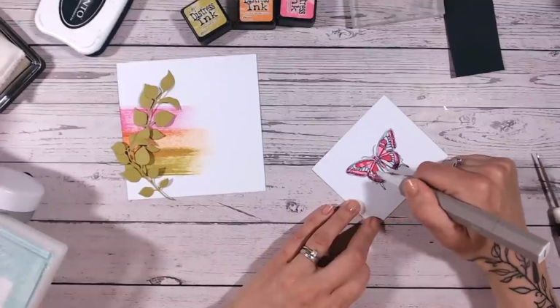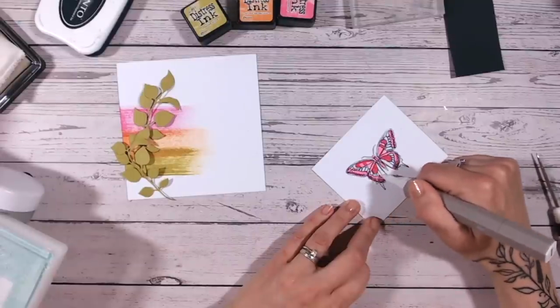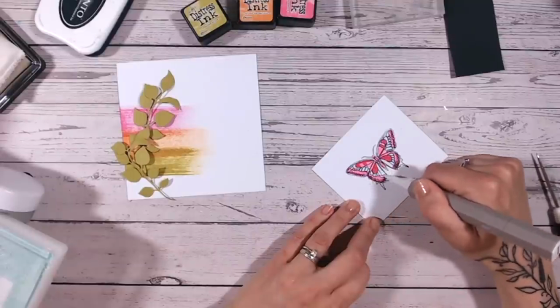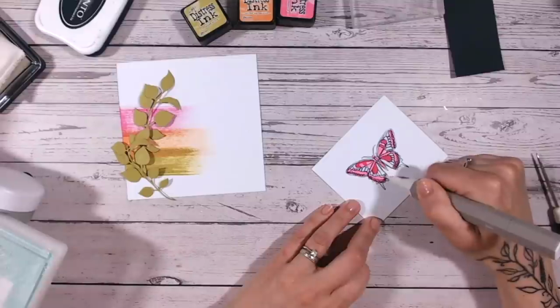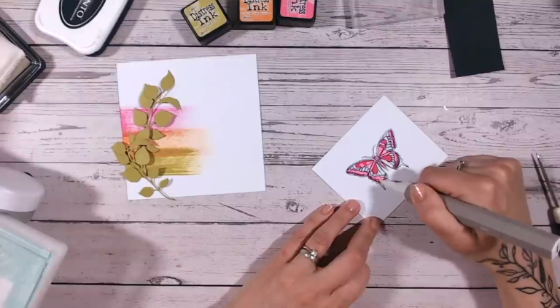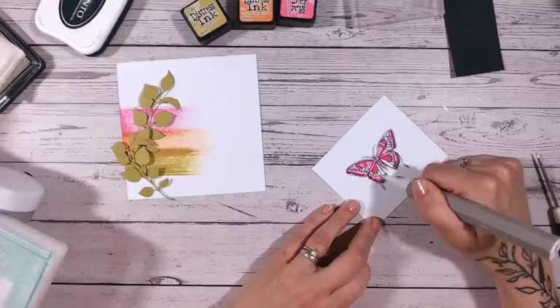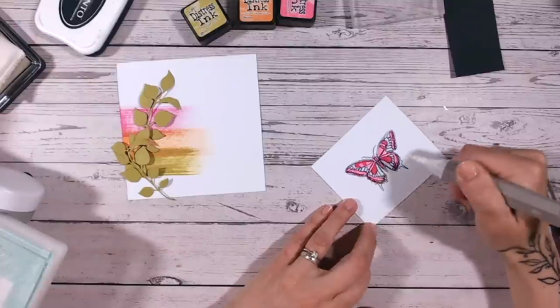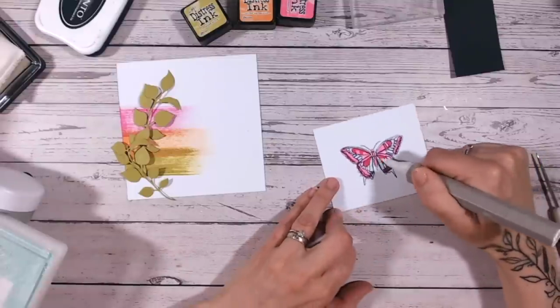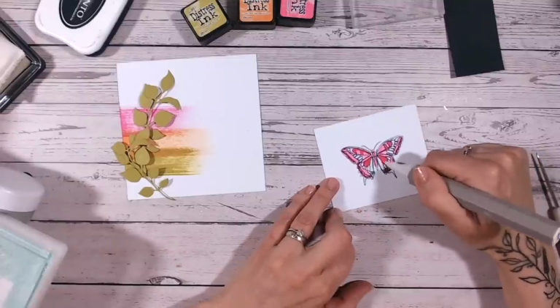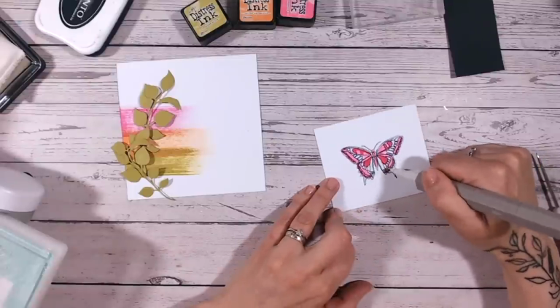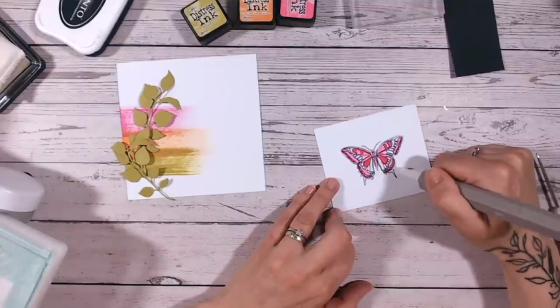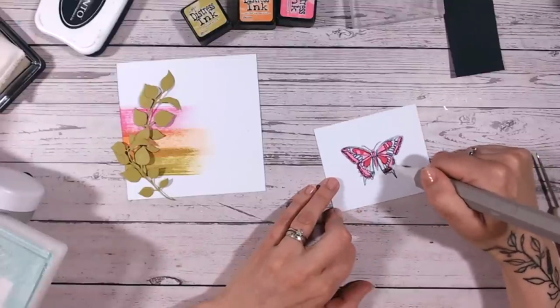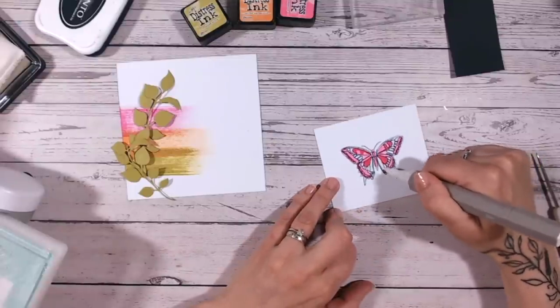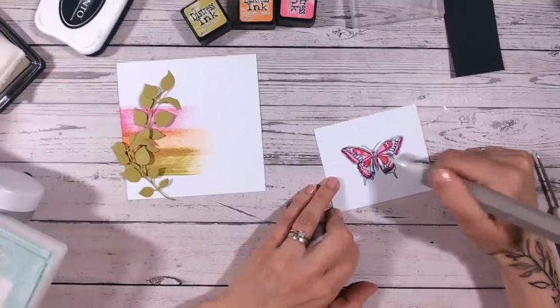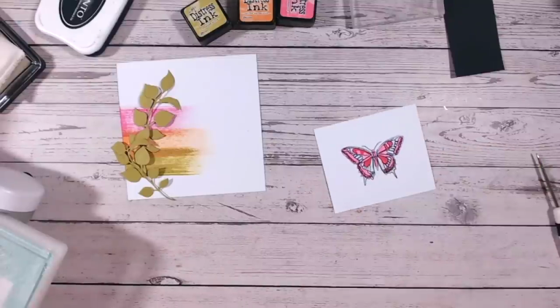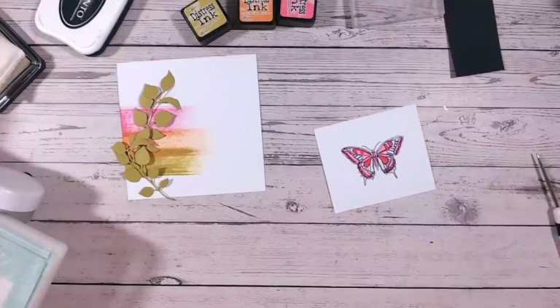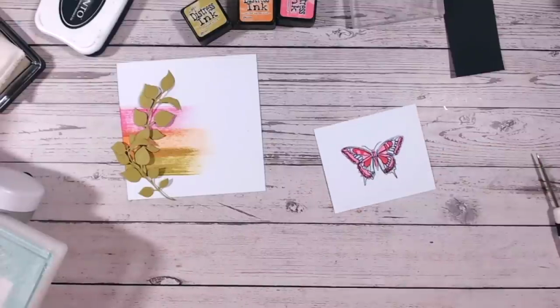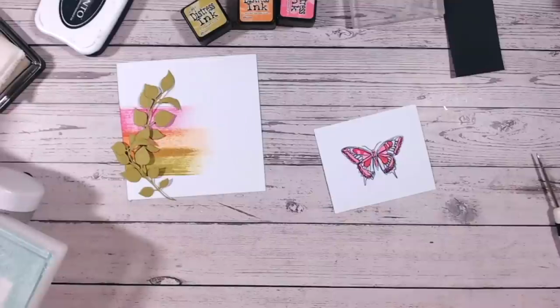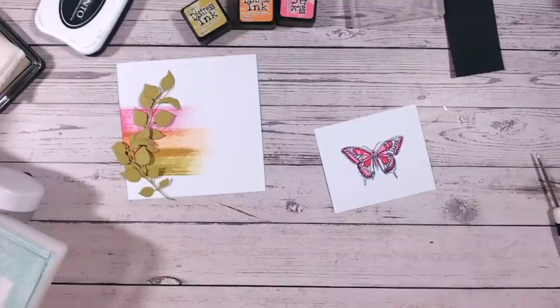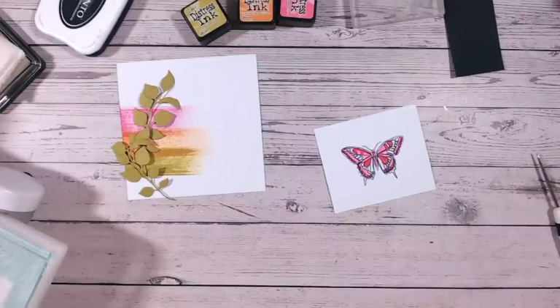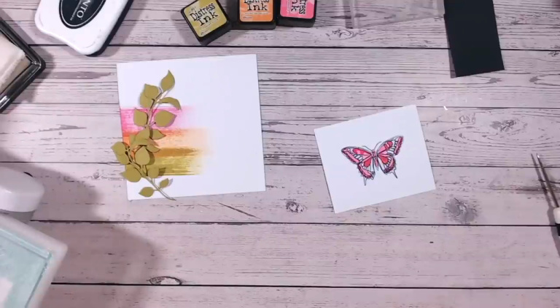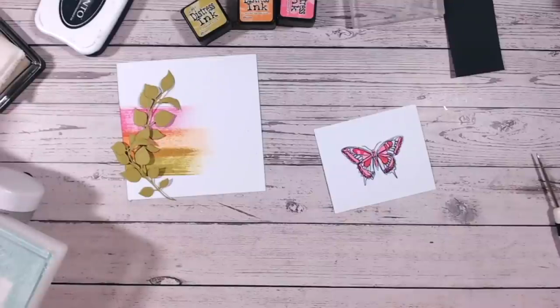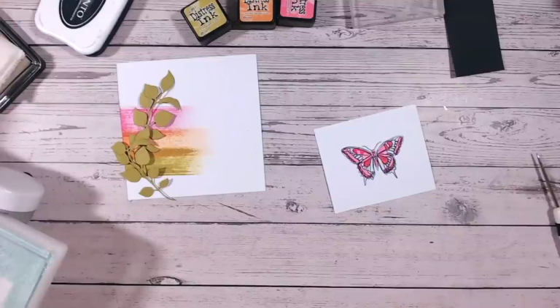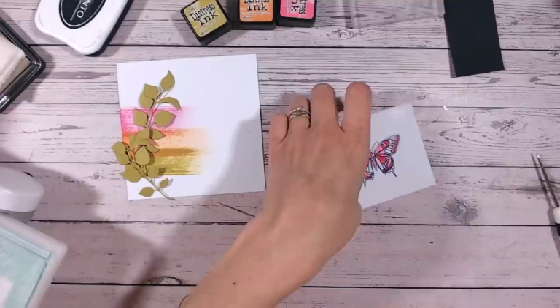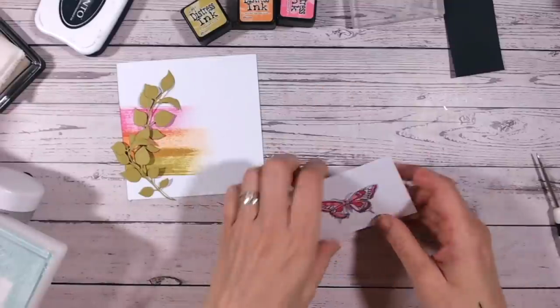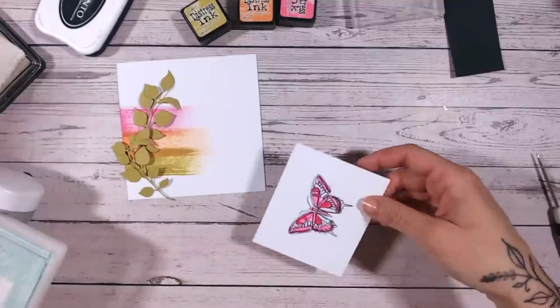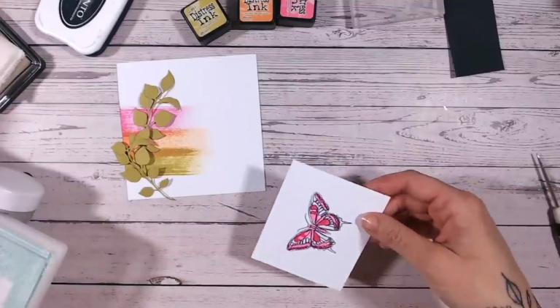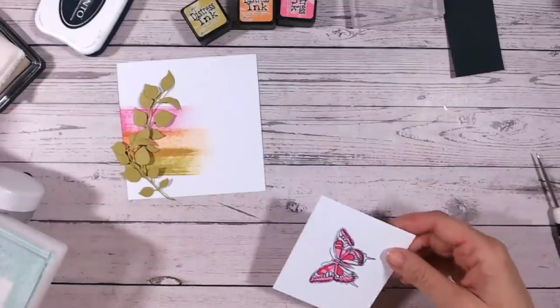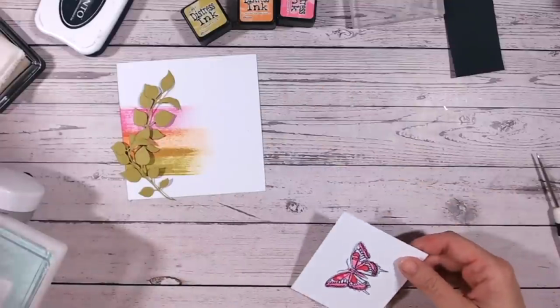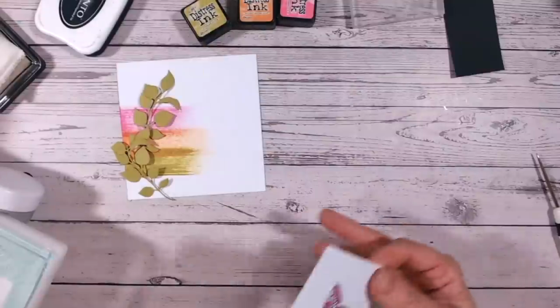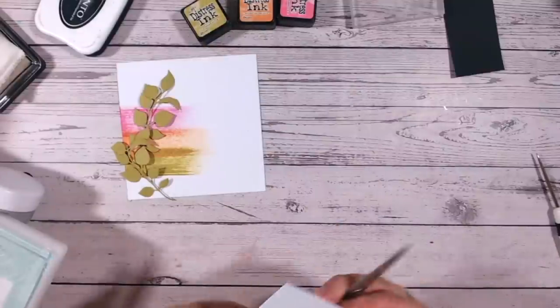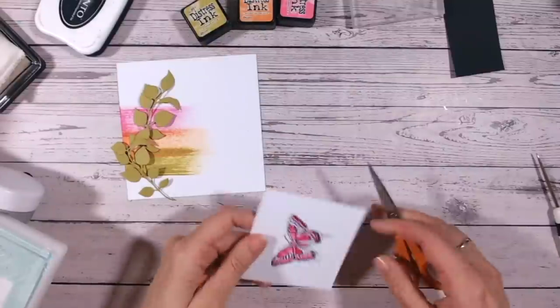It smooths everything out so it doesn't look too rough - great if you're trying to colour images quickly and just want to add something organic like a blur of colour. That's more than enough, so now I need to cut this out with some fussy cutting scissors.